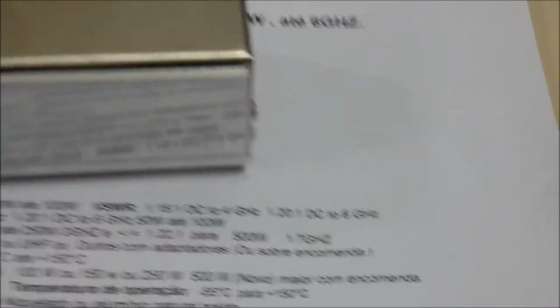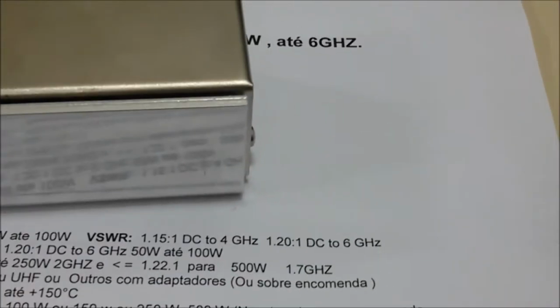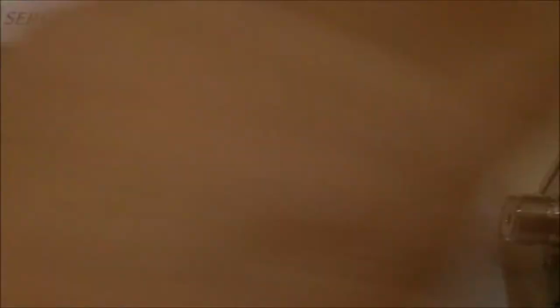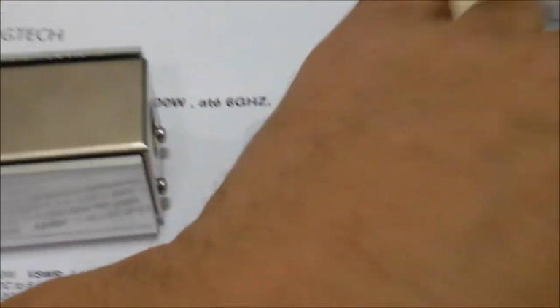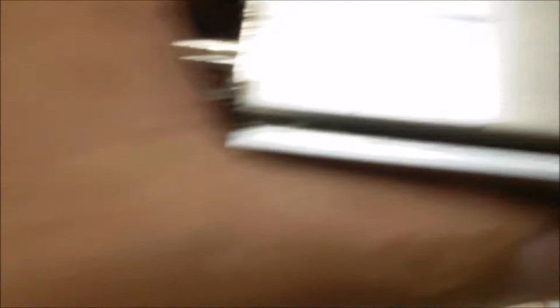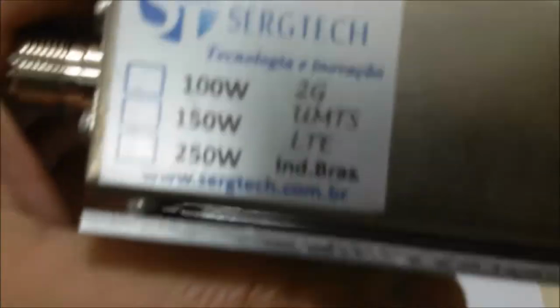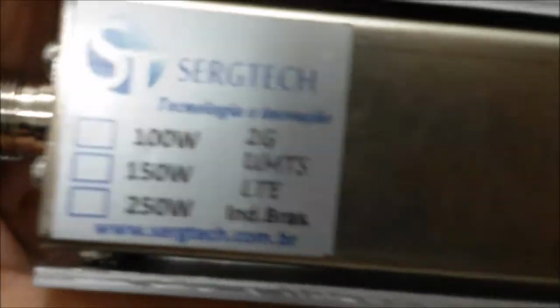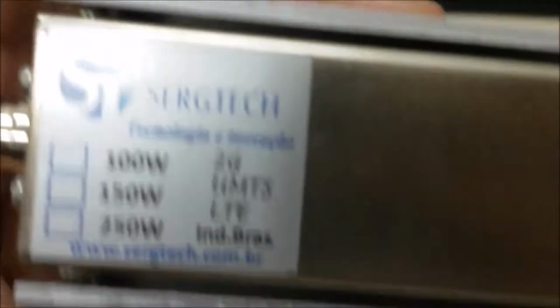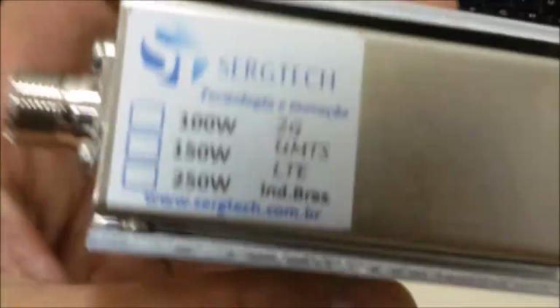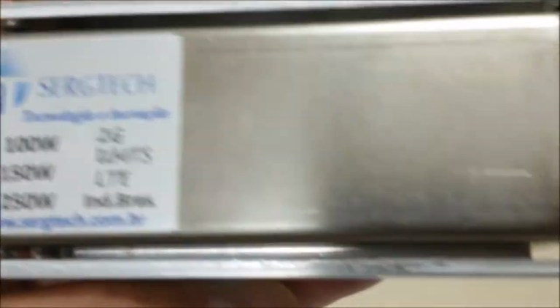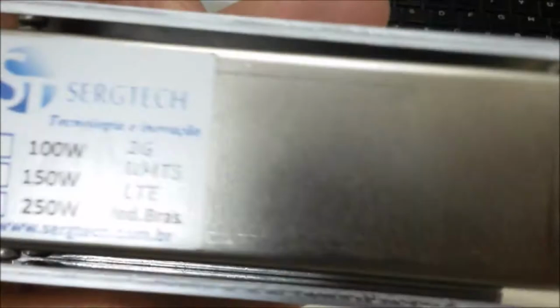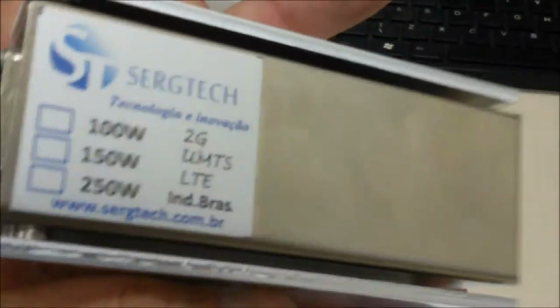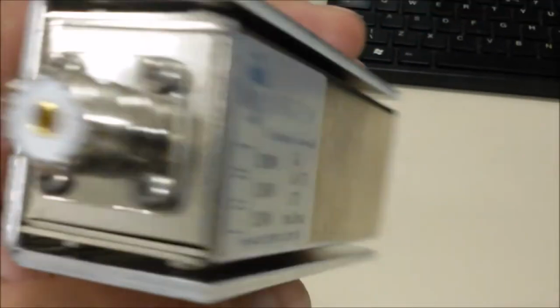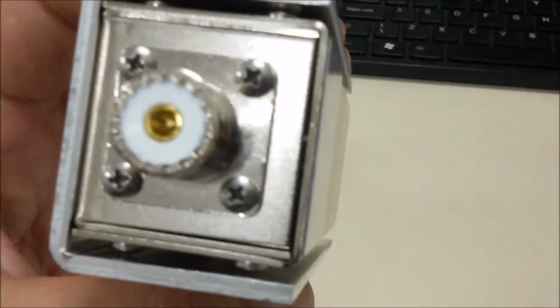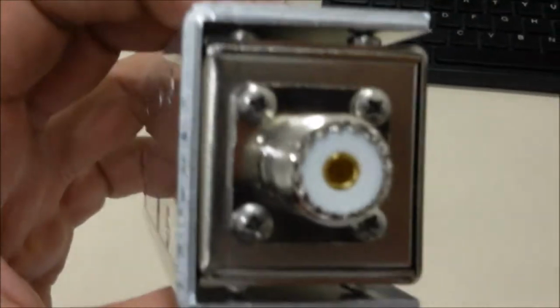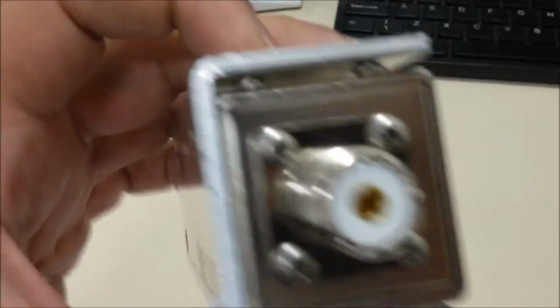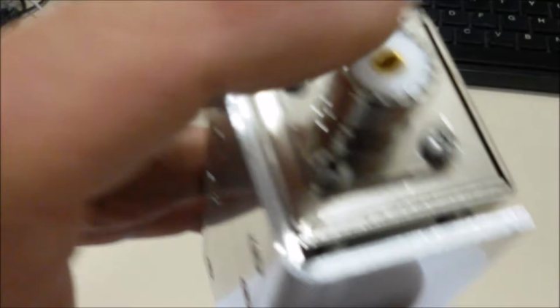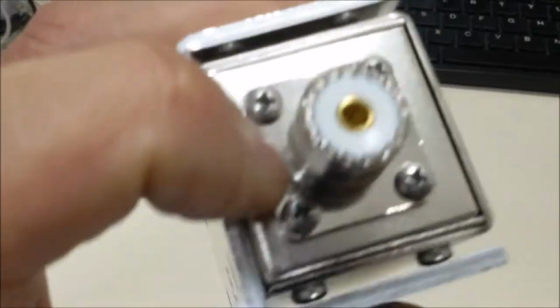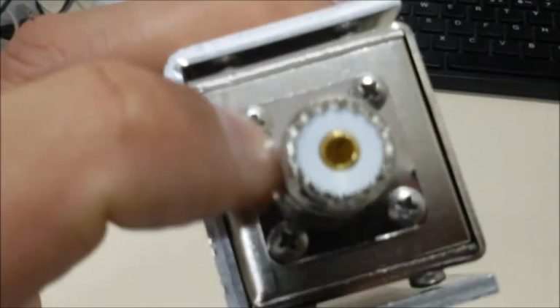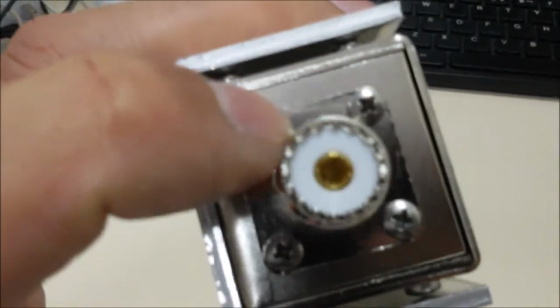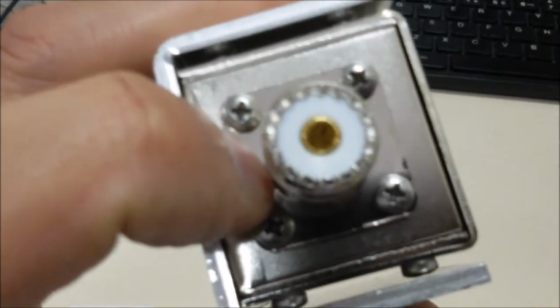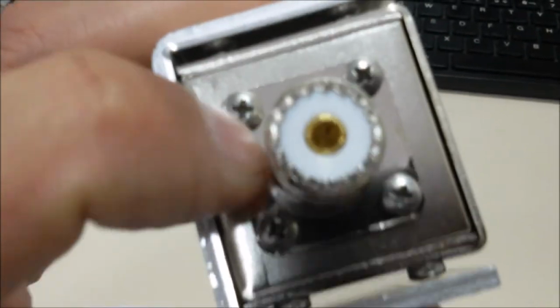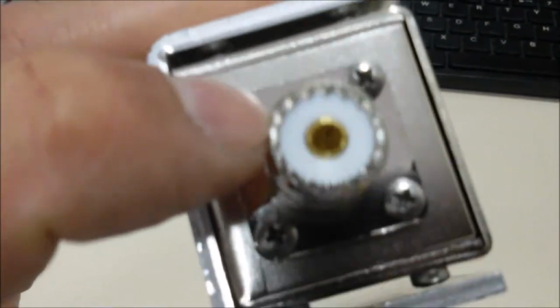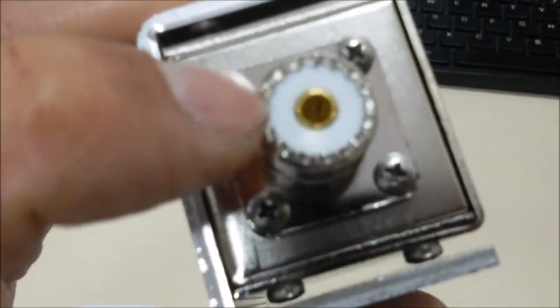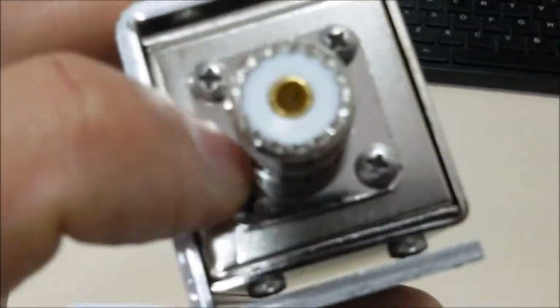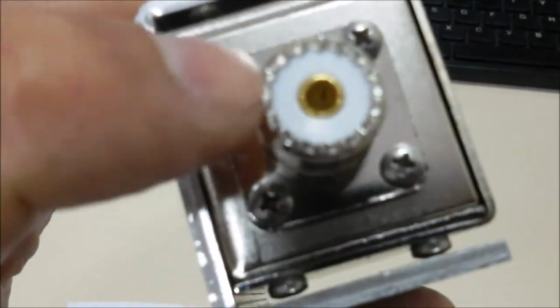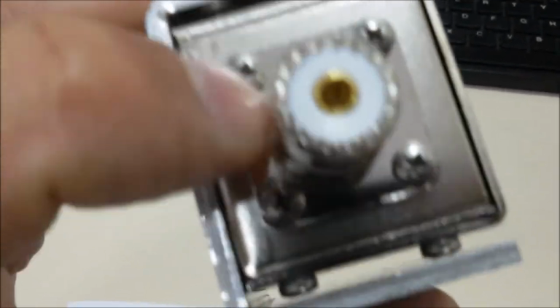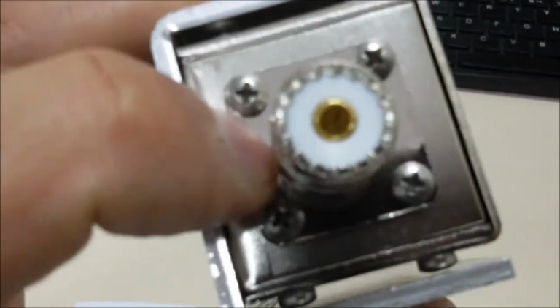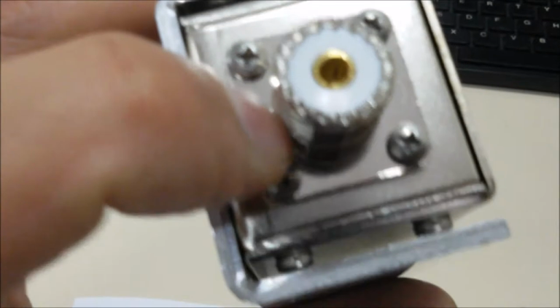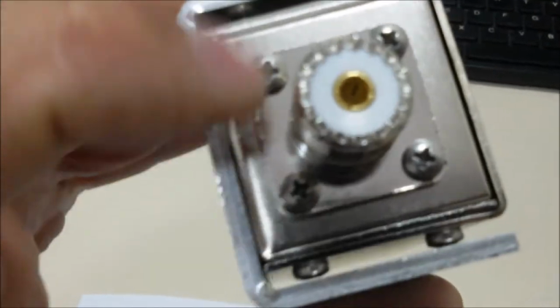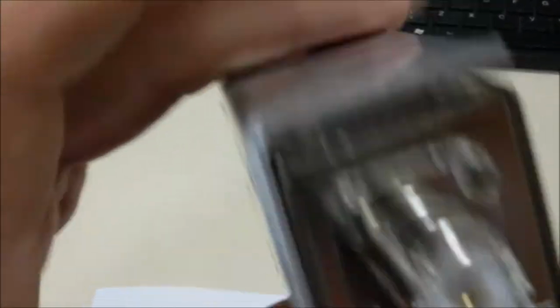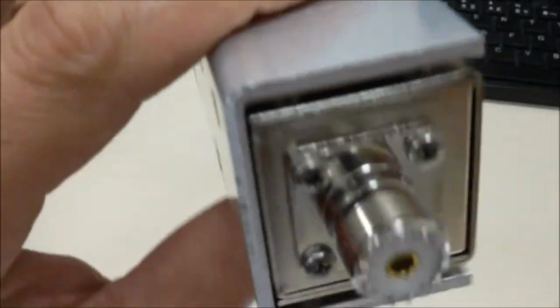Olha lá, segue nossa carga aqui — demonstração de uma carga de RF. Vai com conector UHF ou N macho, dependendo da versão do anúncio.